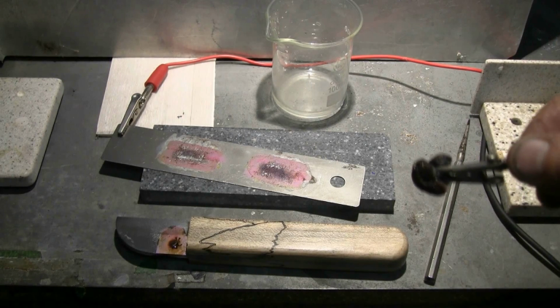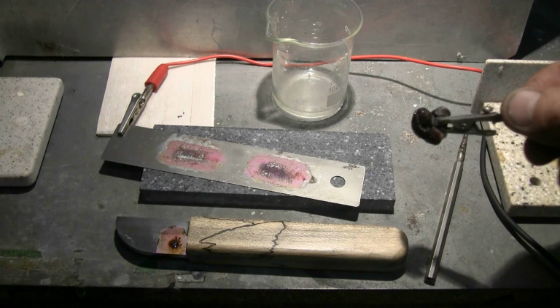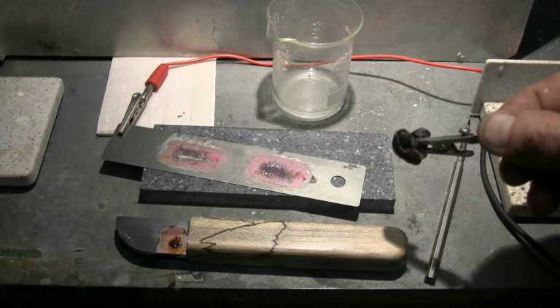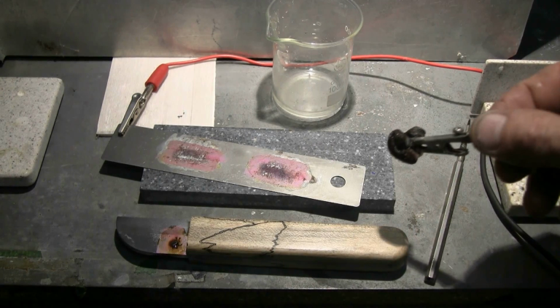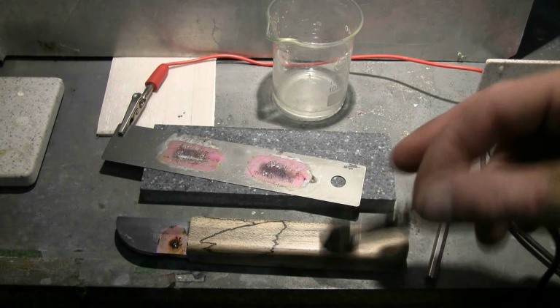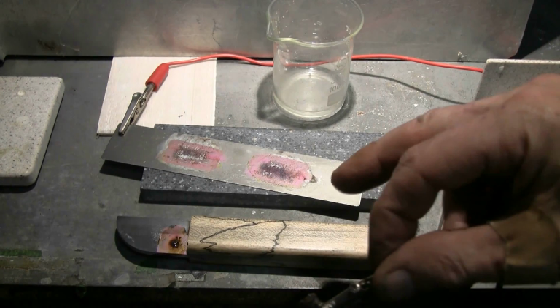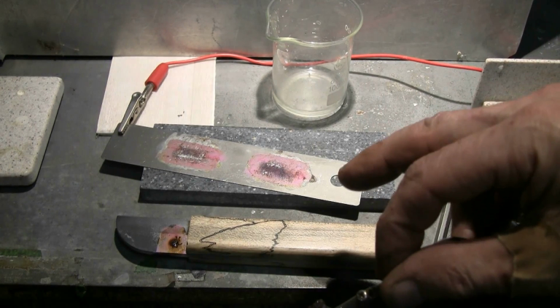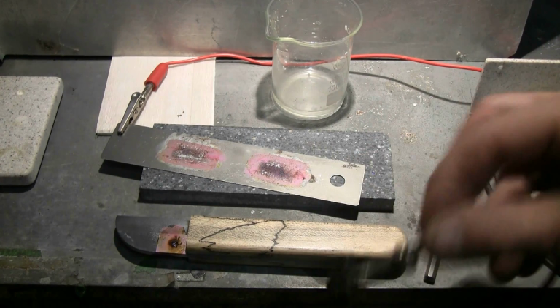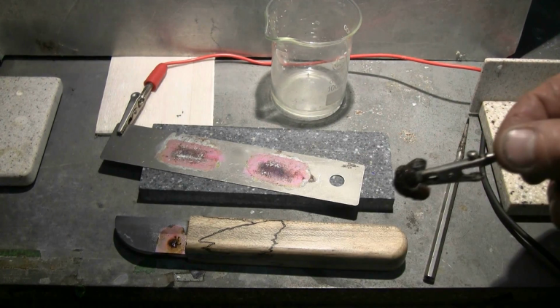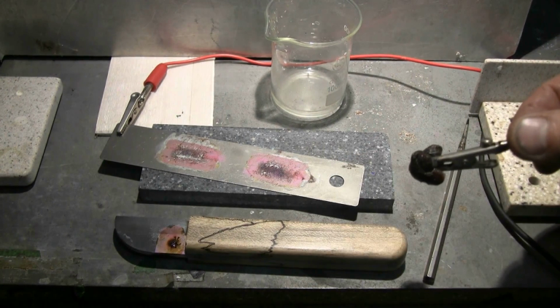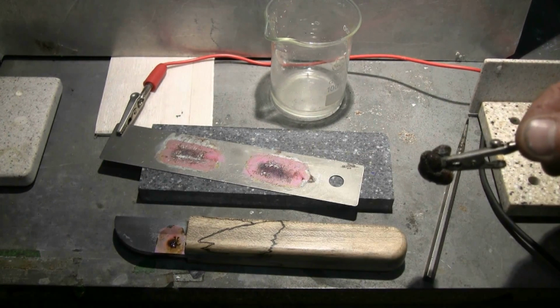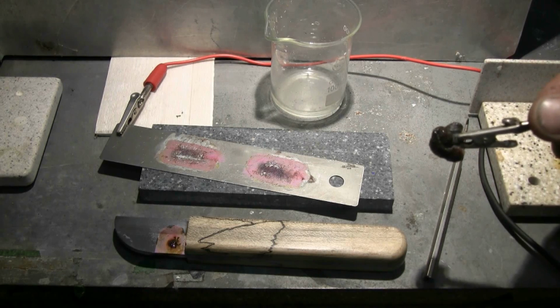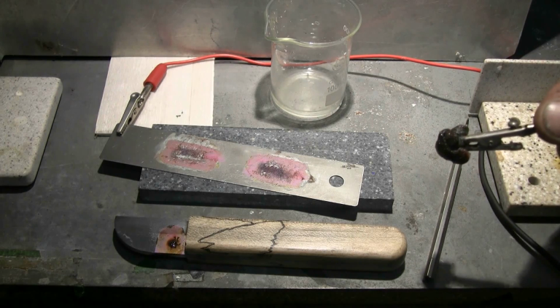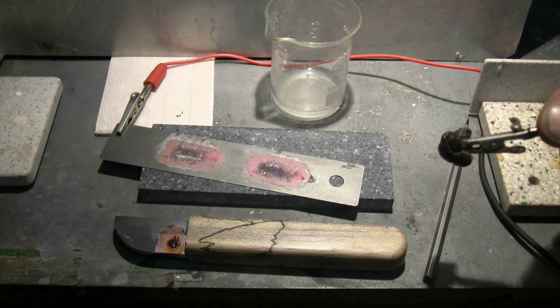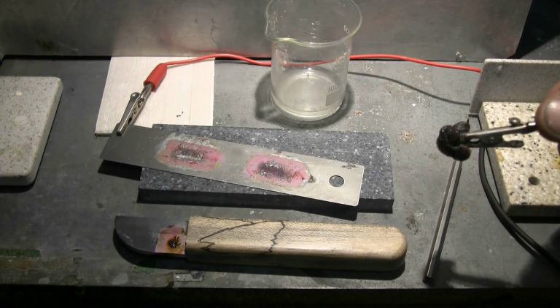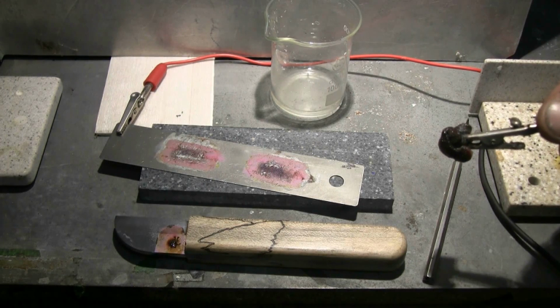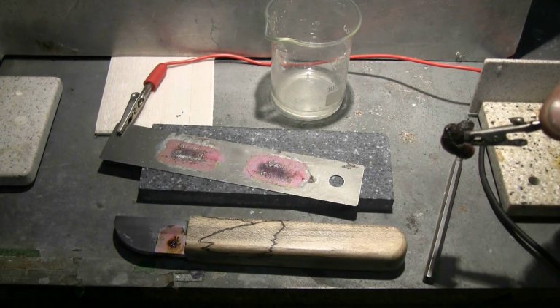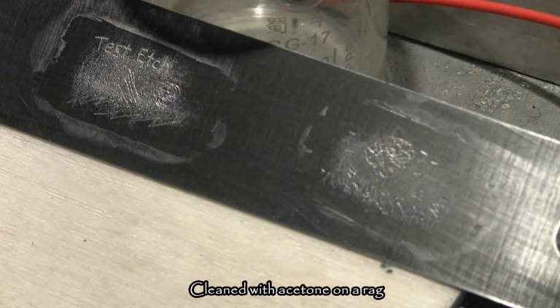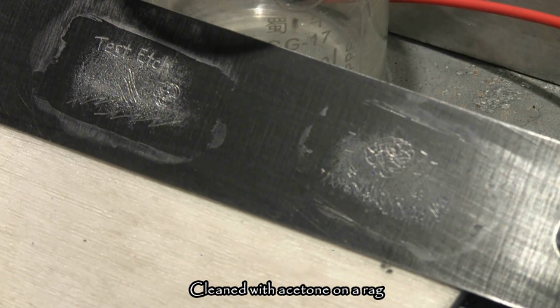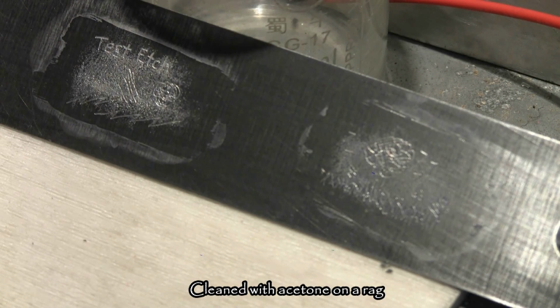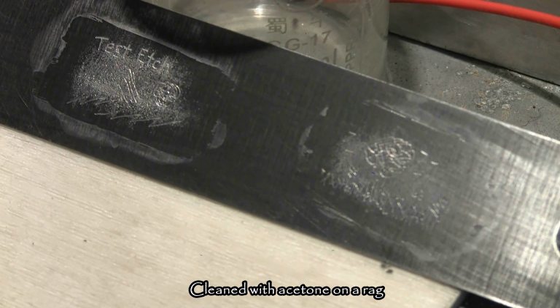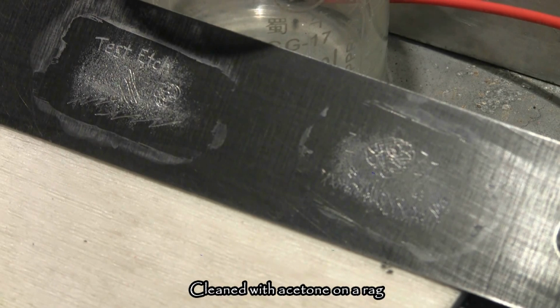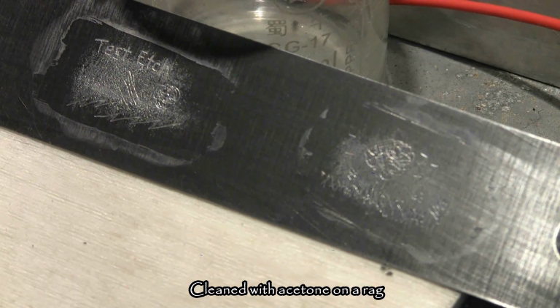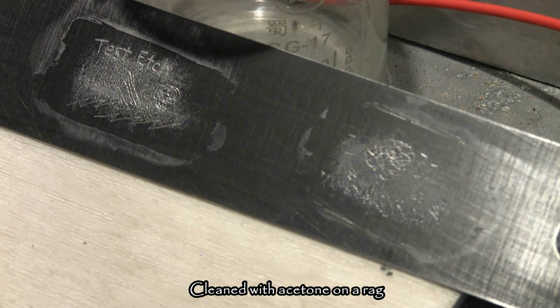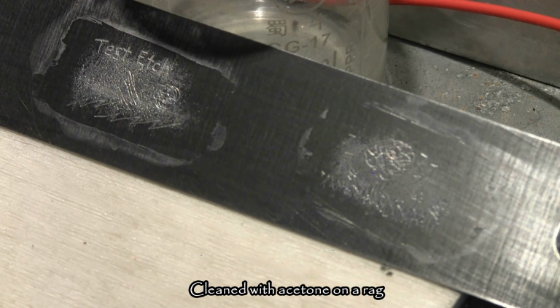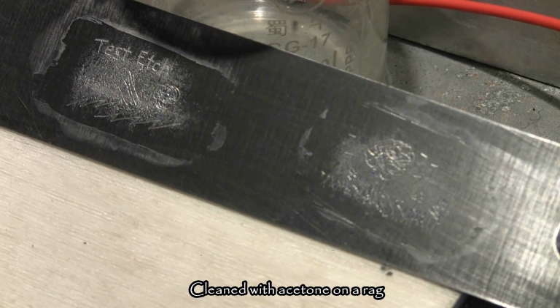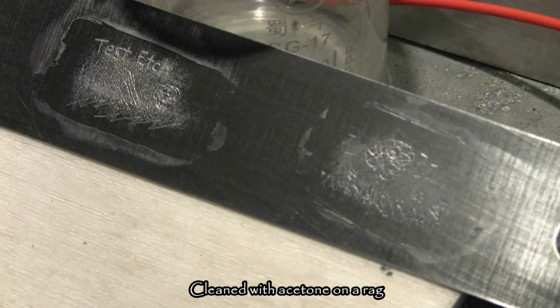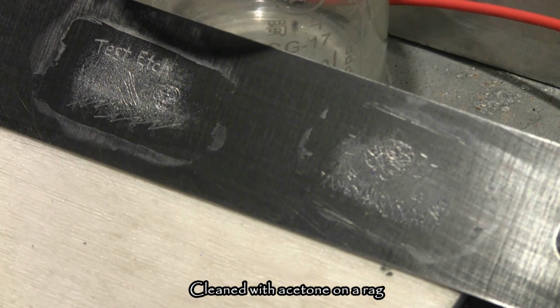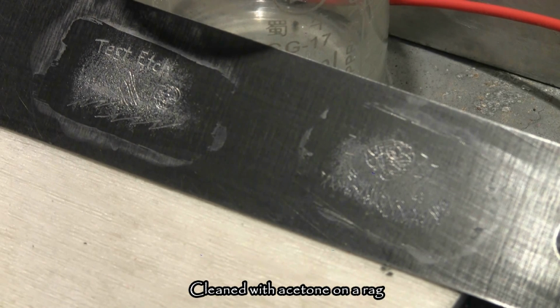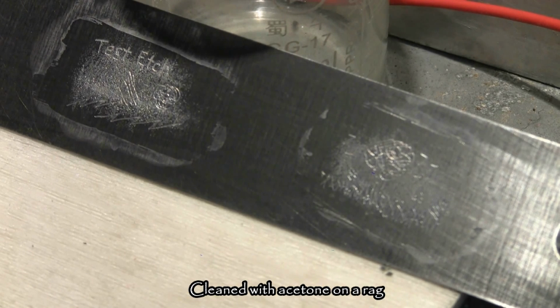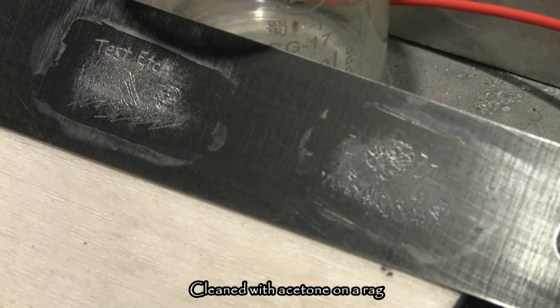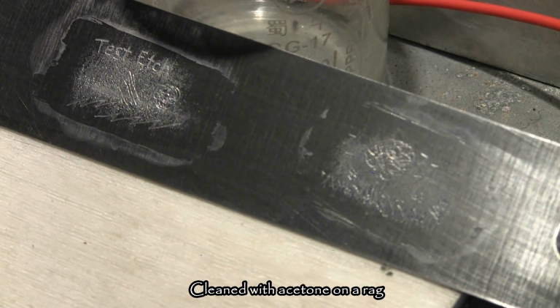I'll shut things off and get ready to clean the pieces so that we can examine the results. Here's a look at the results.